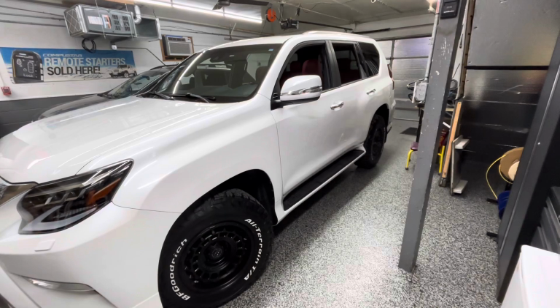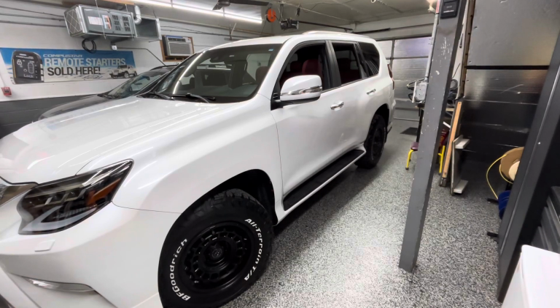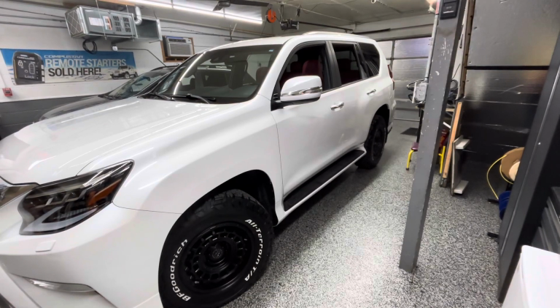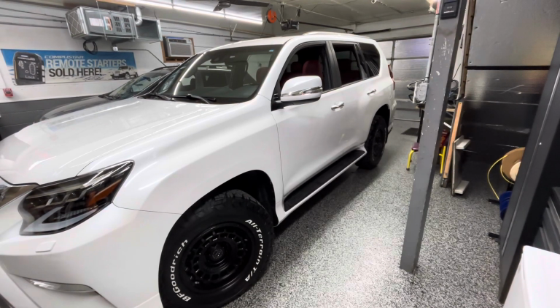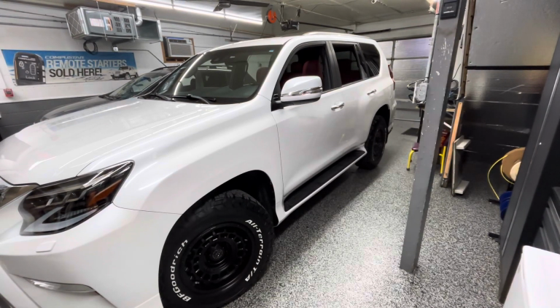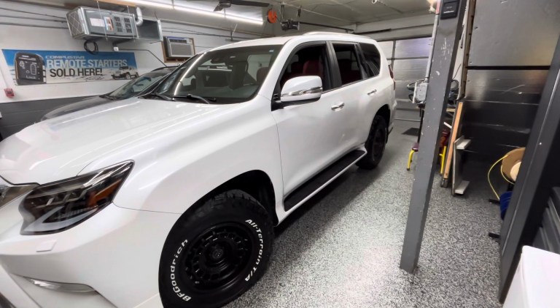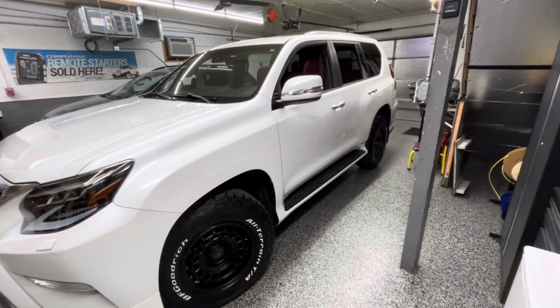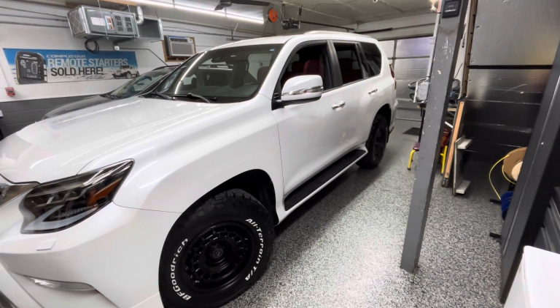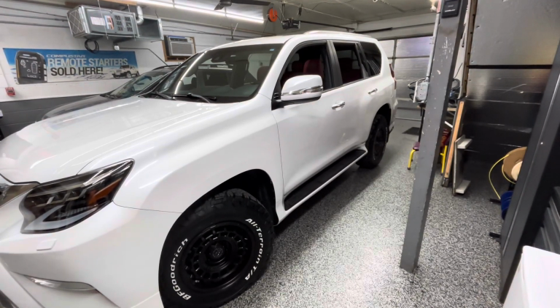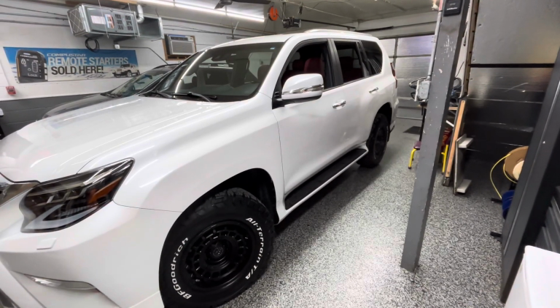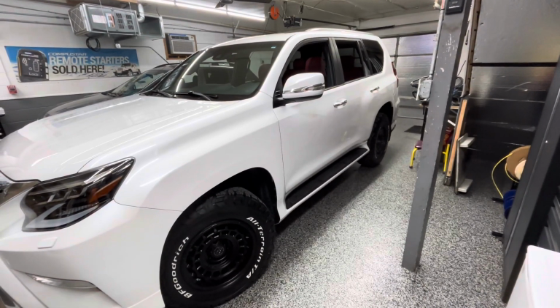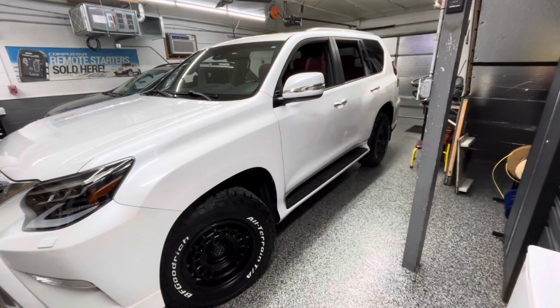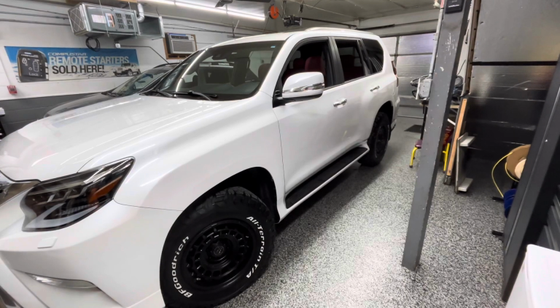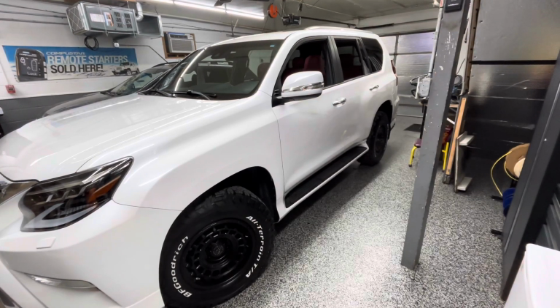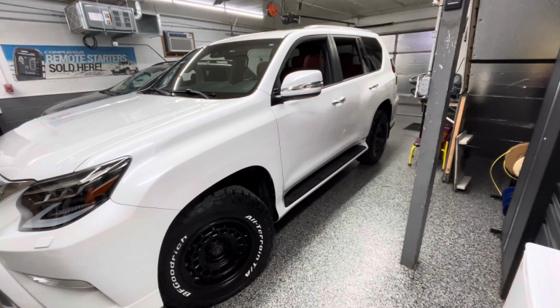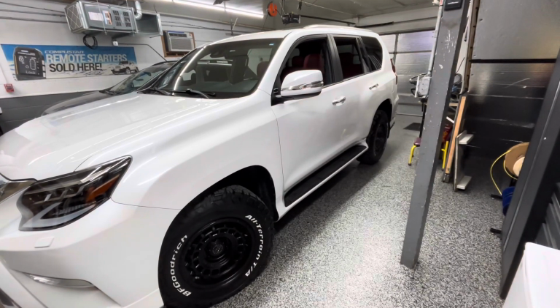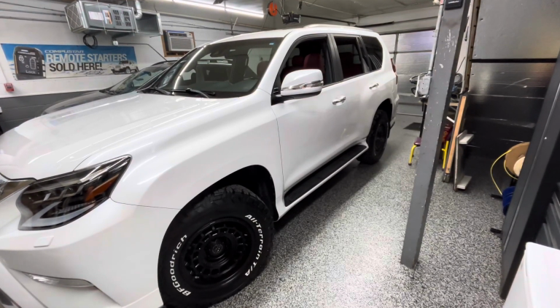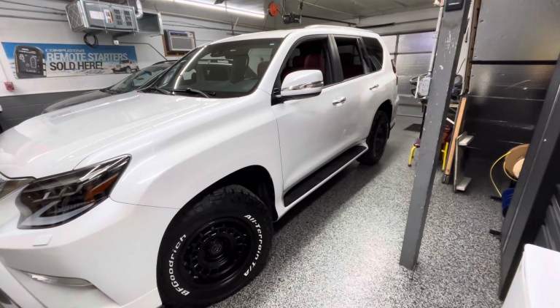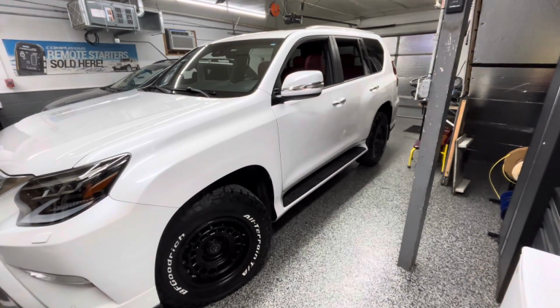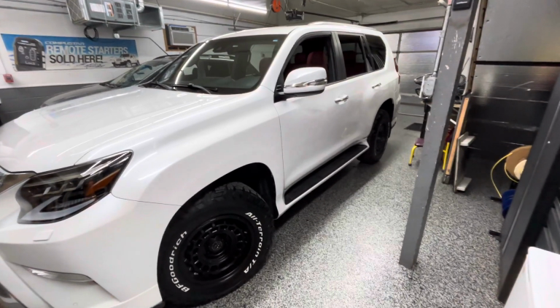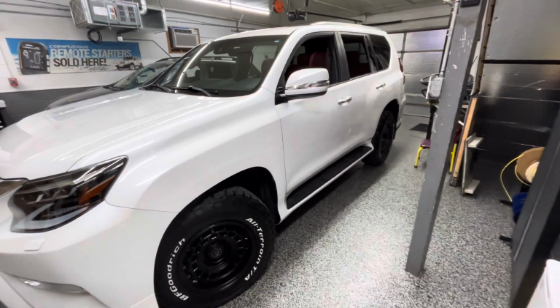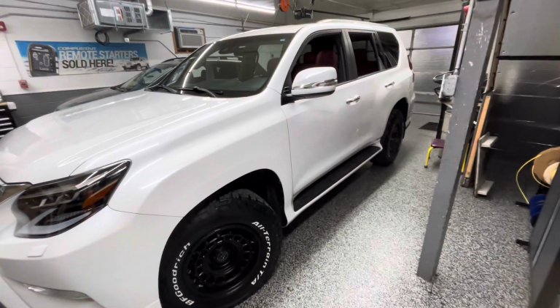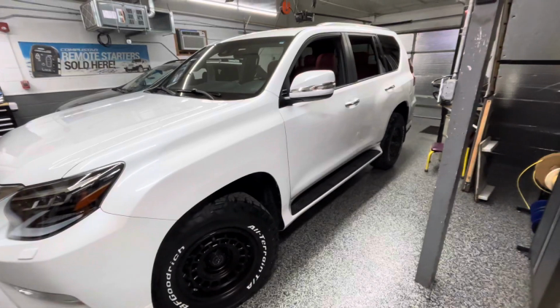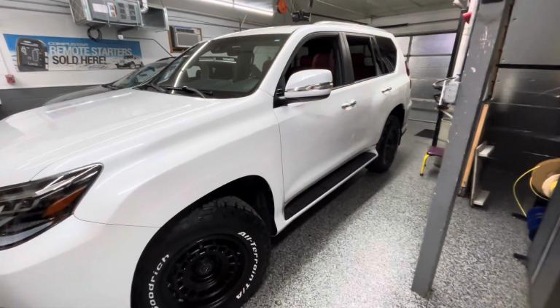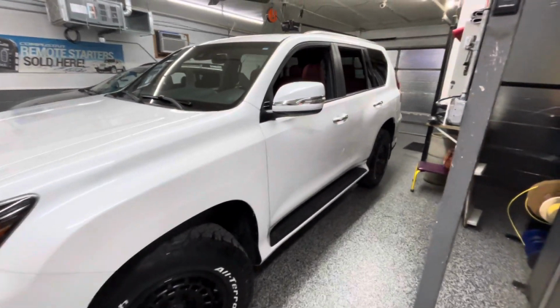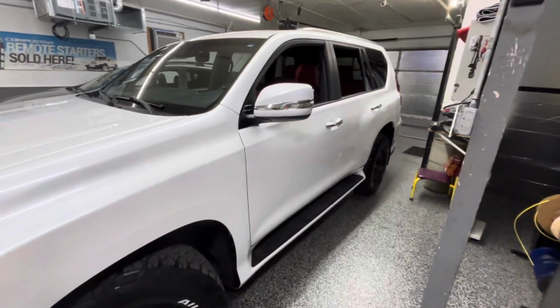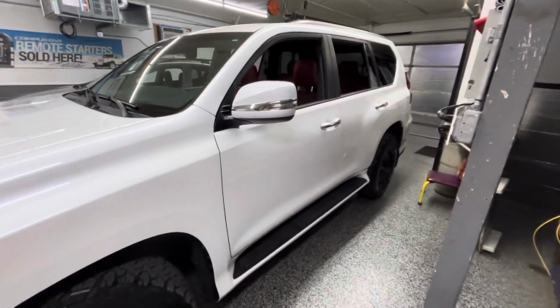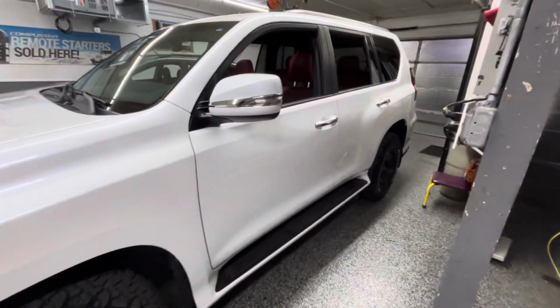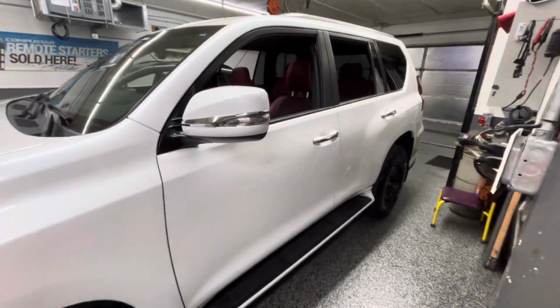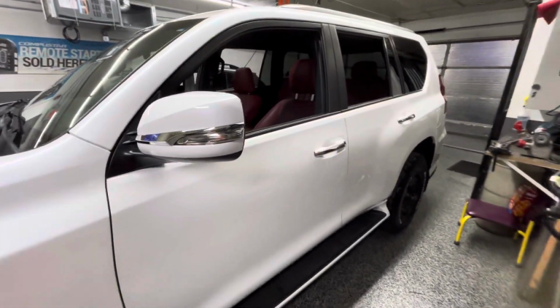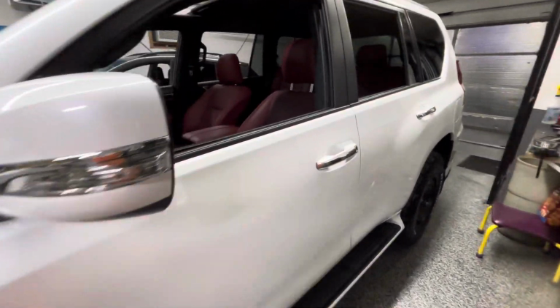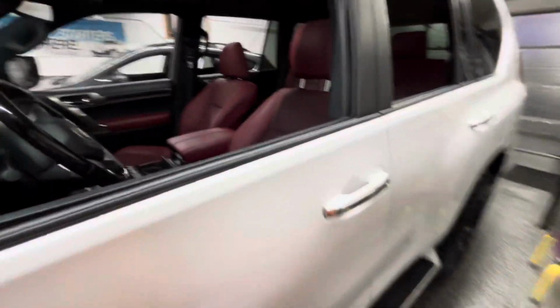Today we have a 2021 Lexus GX460. This customer came all the way from Wisconsin to have his Igla installed. He was told this vehicle could not be done, and yet we have done the 2023, and now we just completed this 2021.